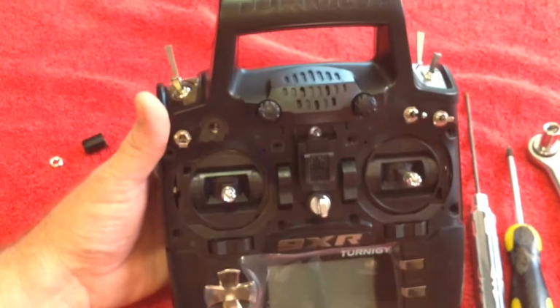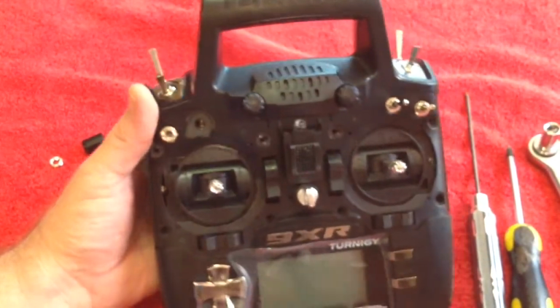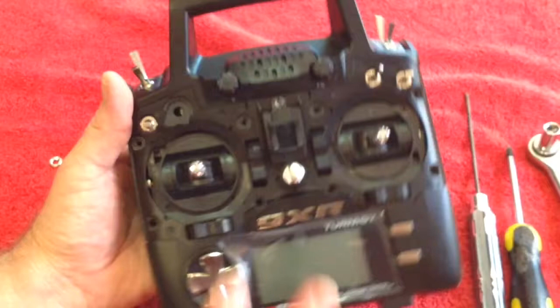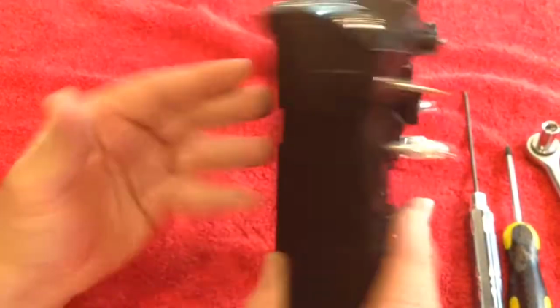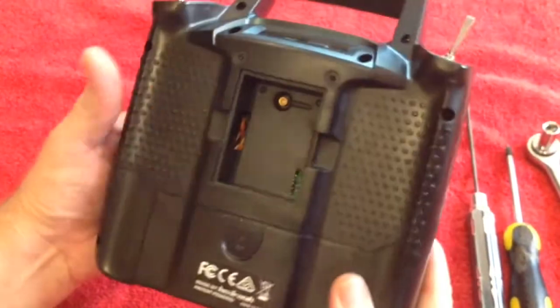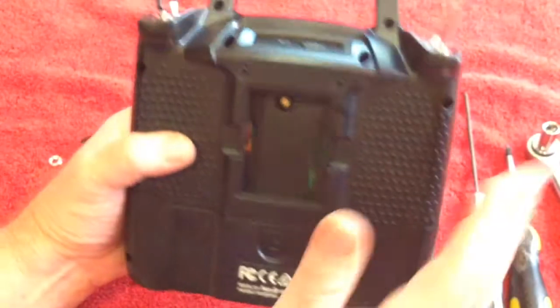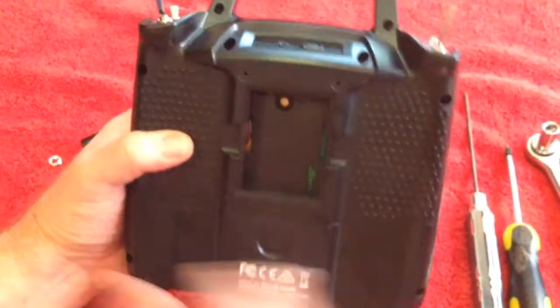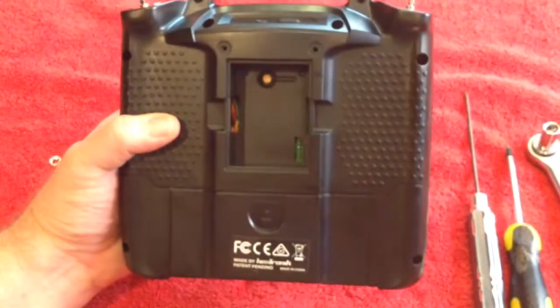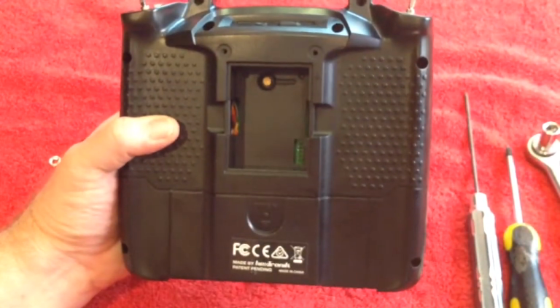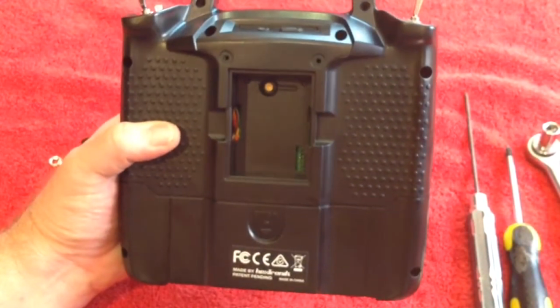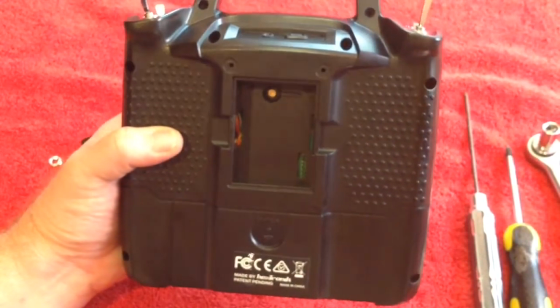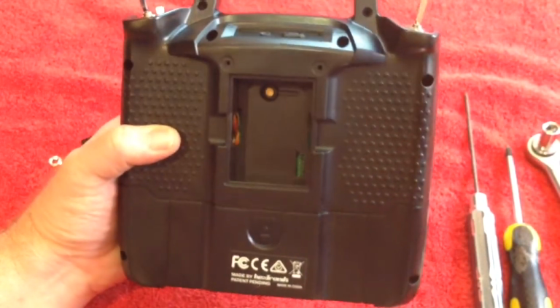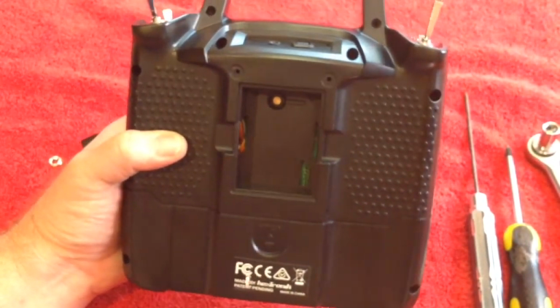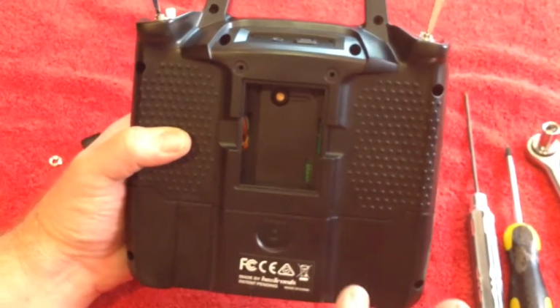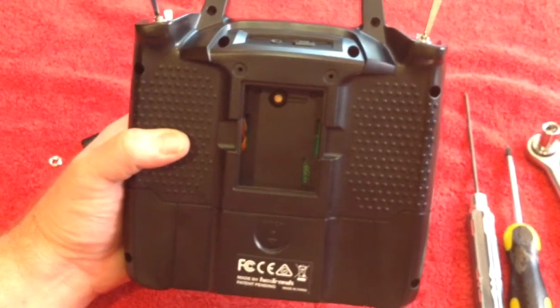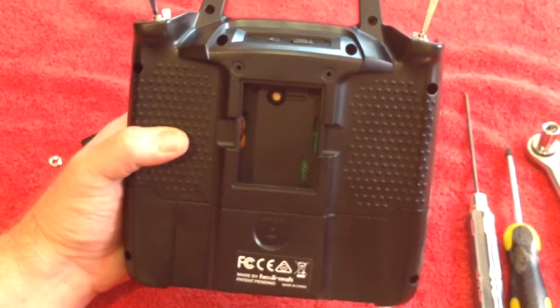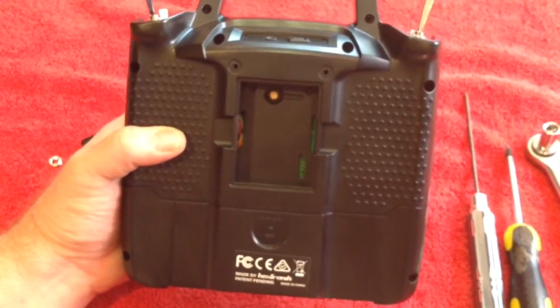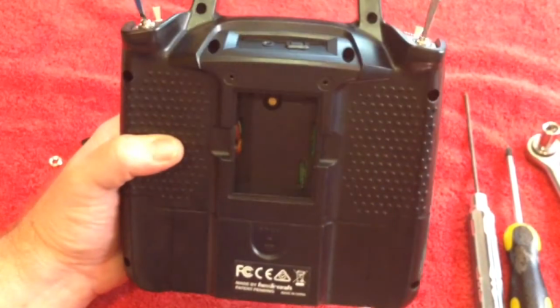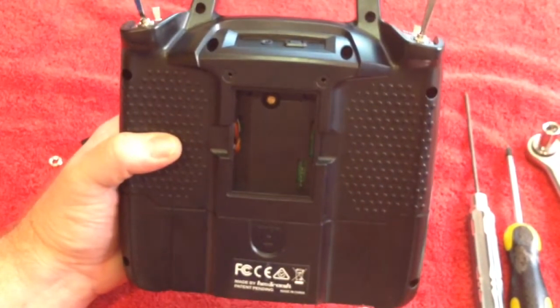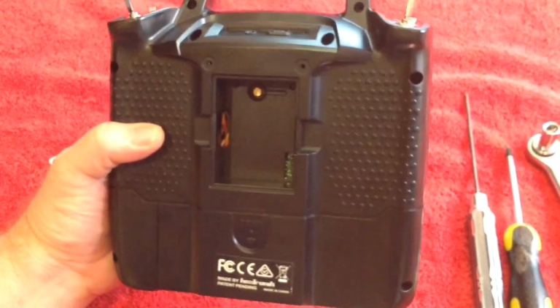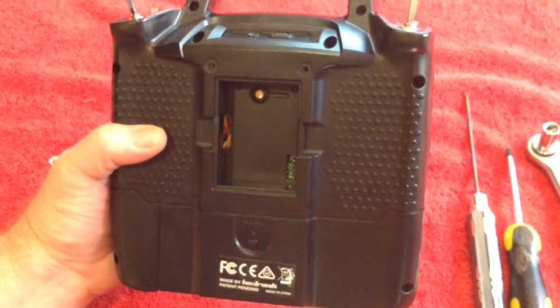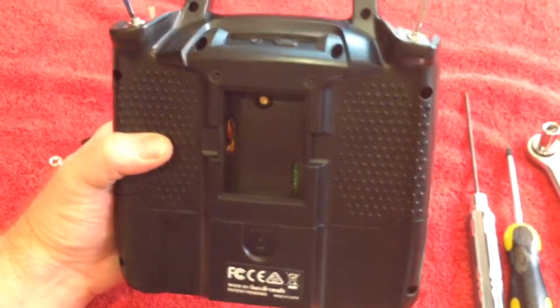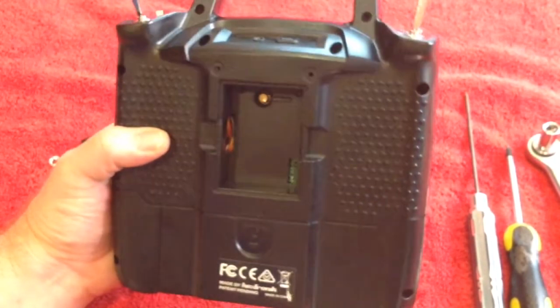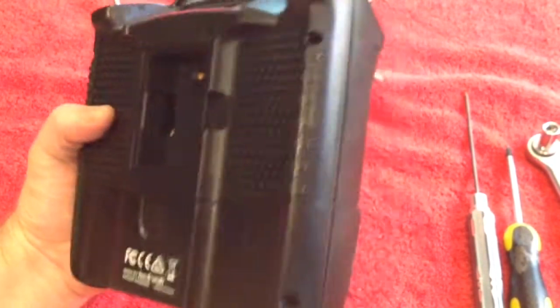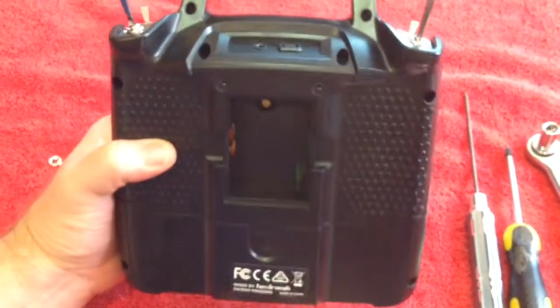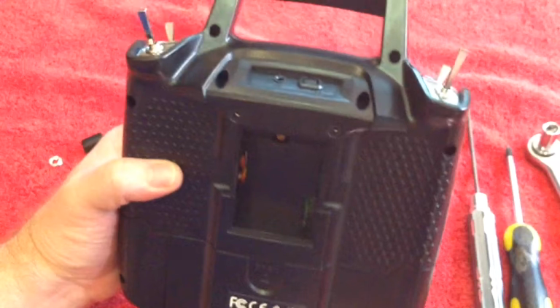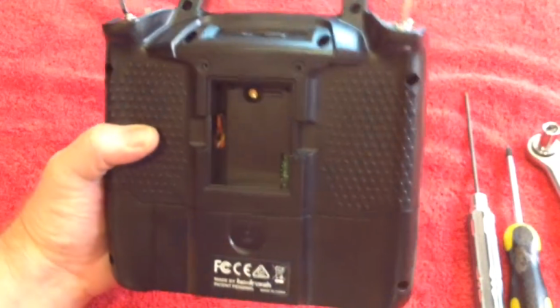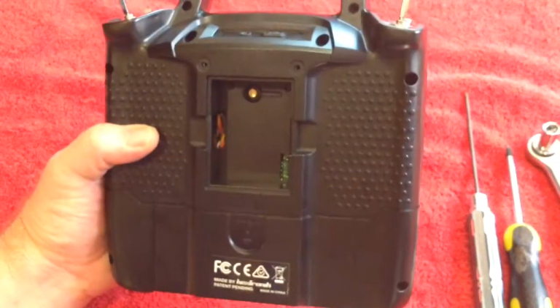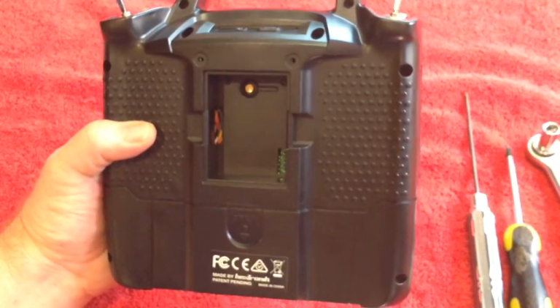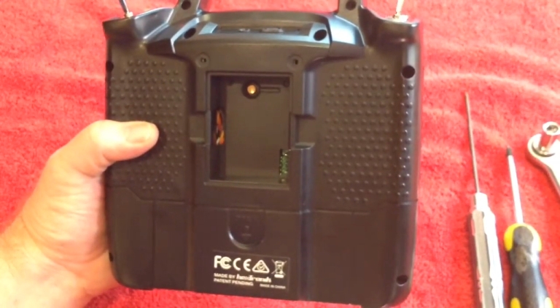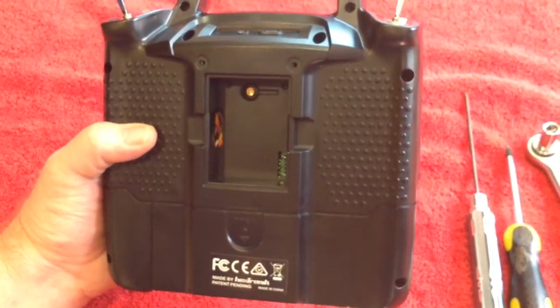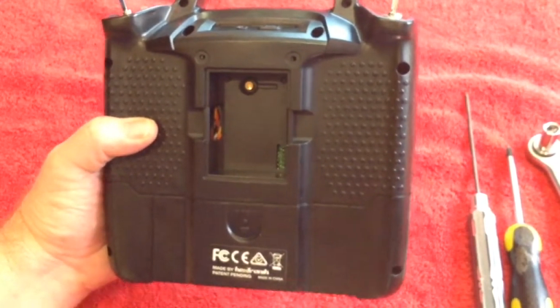Next thing you need to do is go back and remove all of the bolts — all of the screws — to take your back off. I will pause the video here while I do that, because you certainly don't need to see me doing that, and get back to you after that's been done.